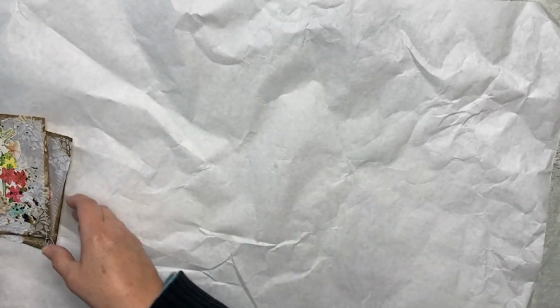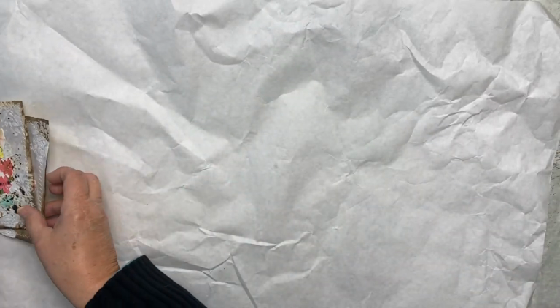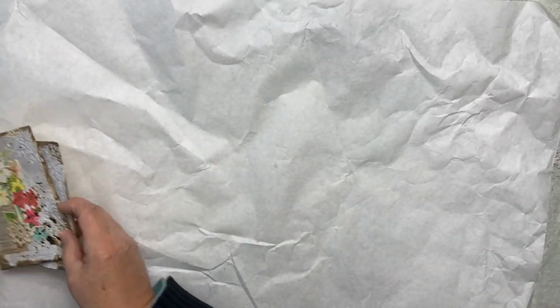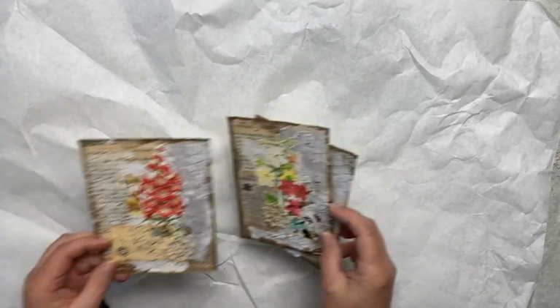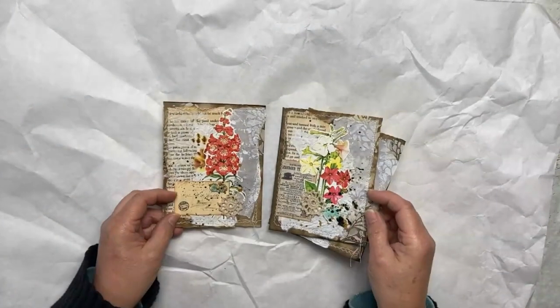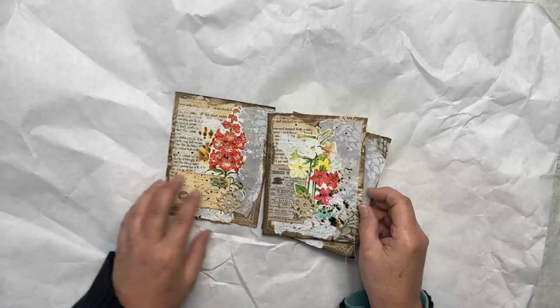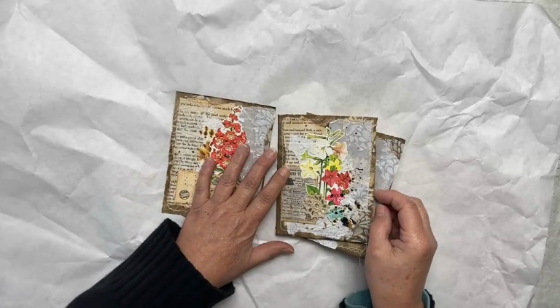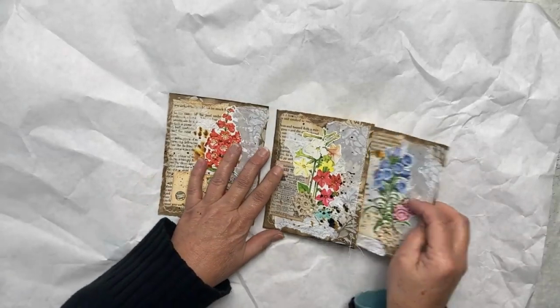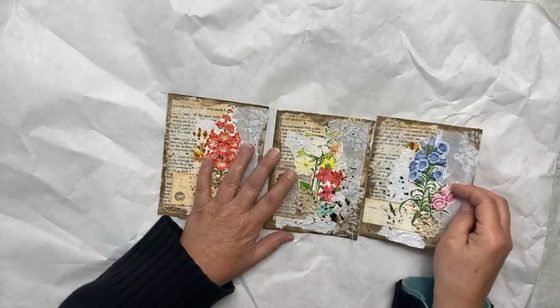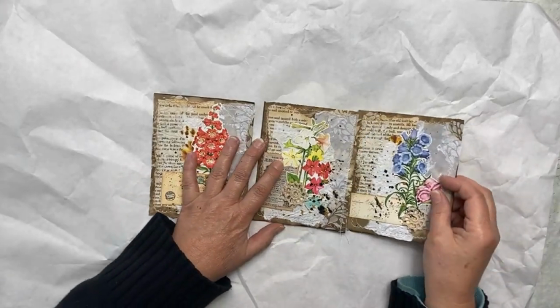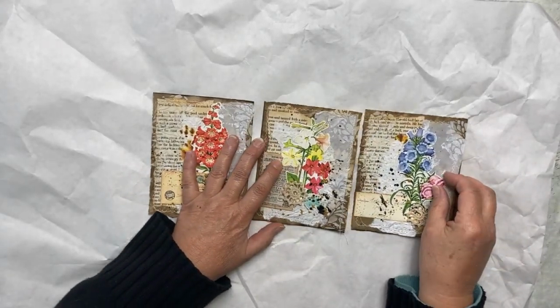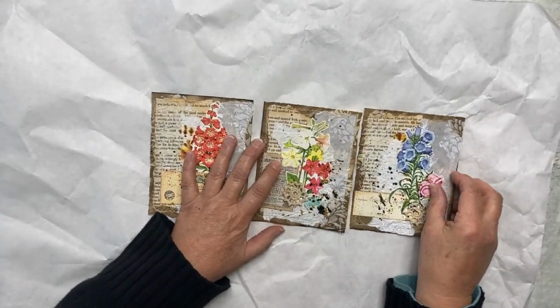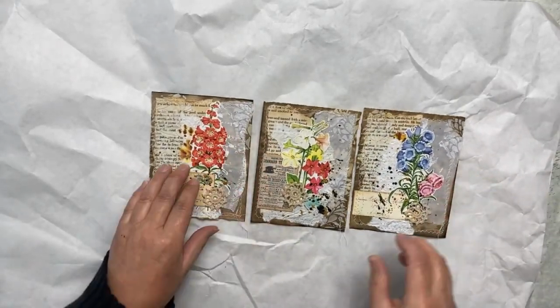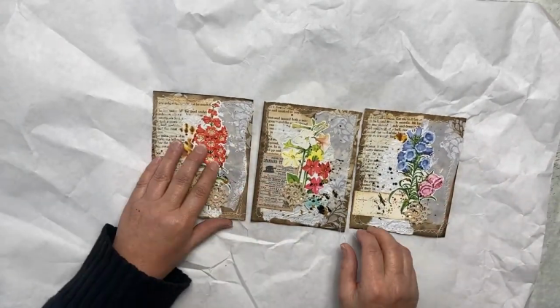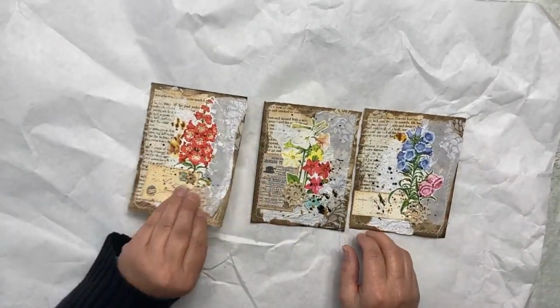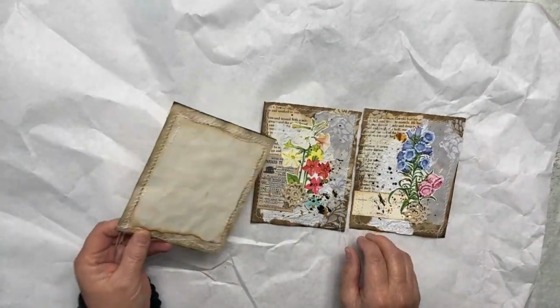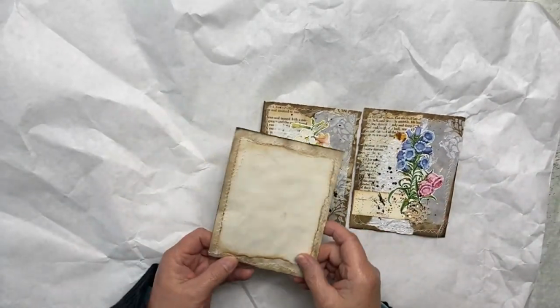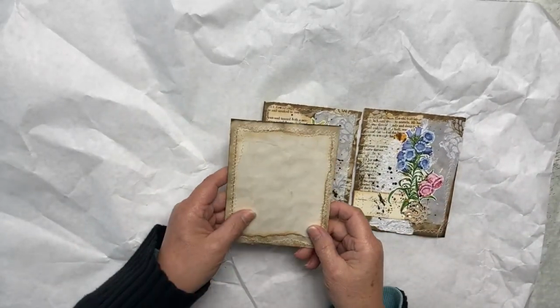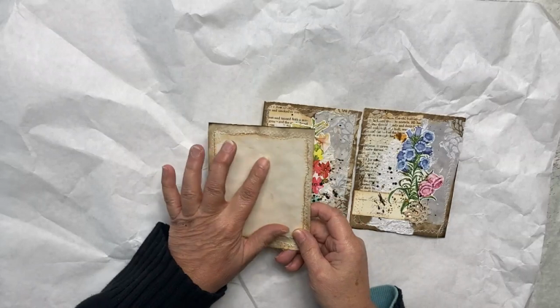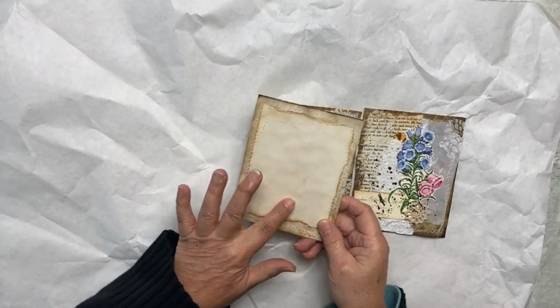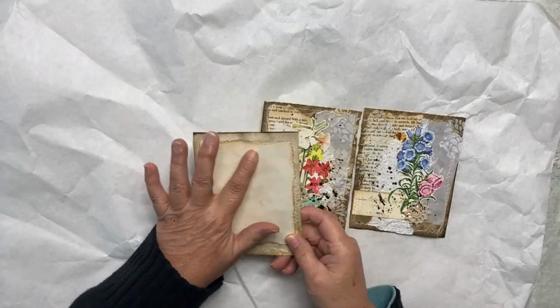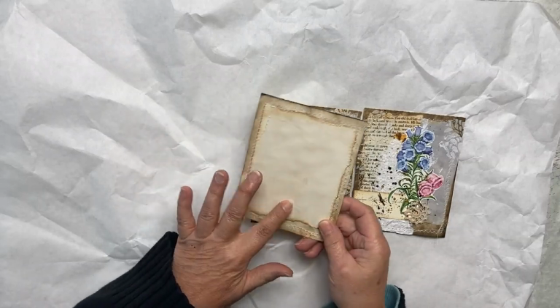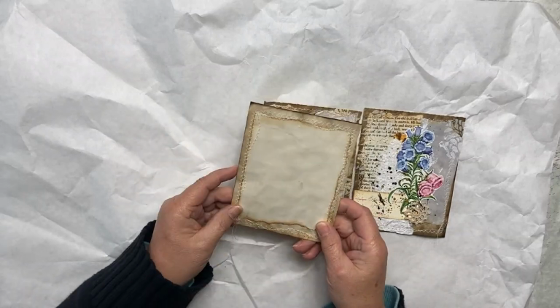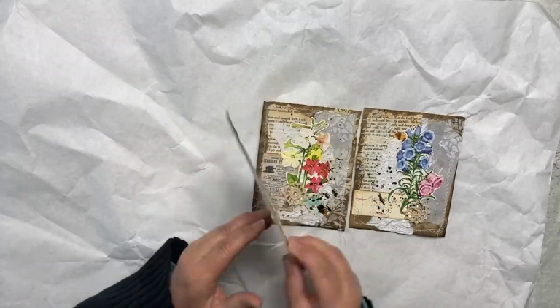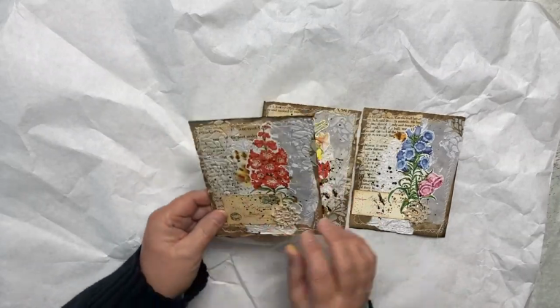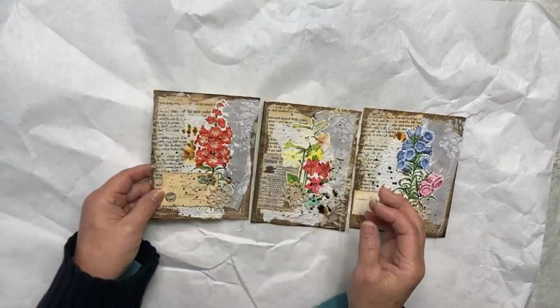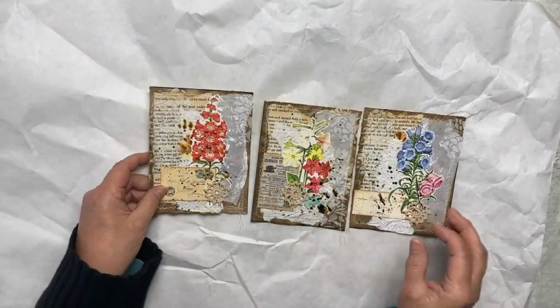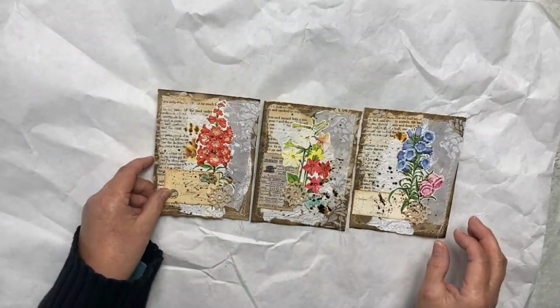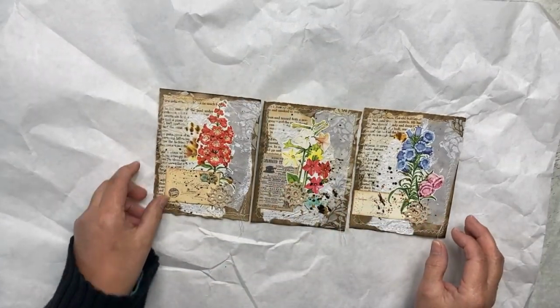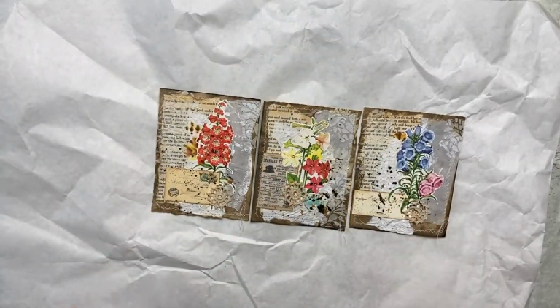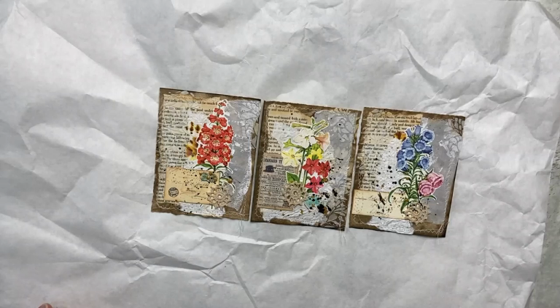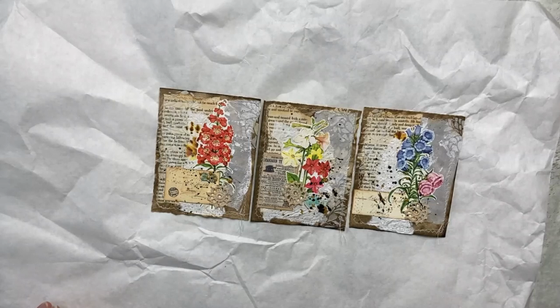The last set is based on coffee stain copy paper — some of the dark coffee stain copy paper. I also covered the back of these so you could journal on them, and again with the same elements.